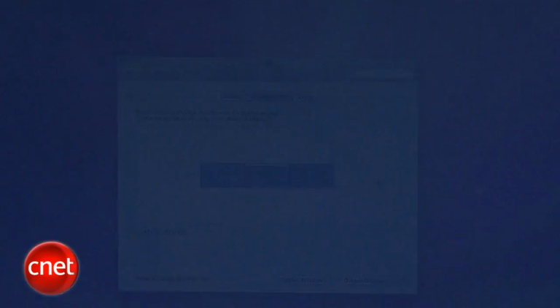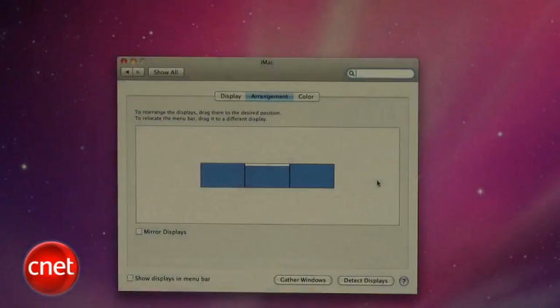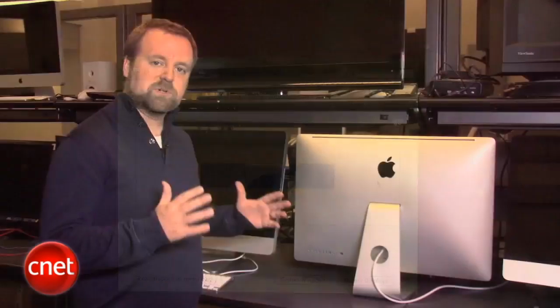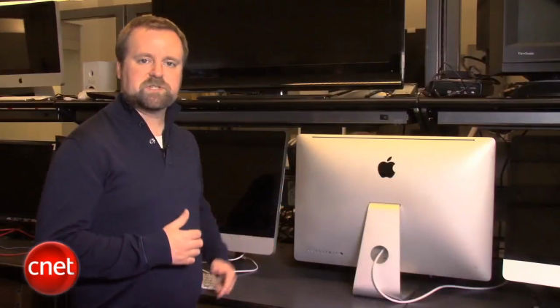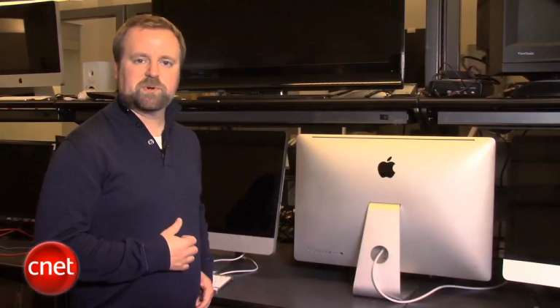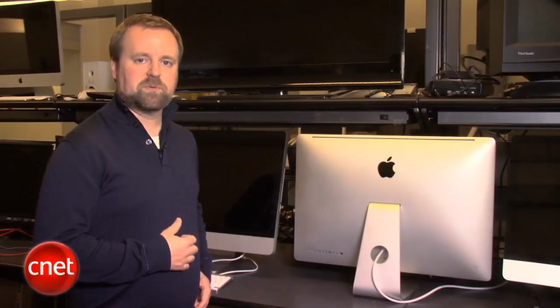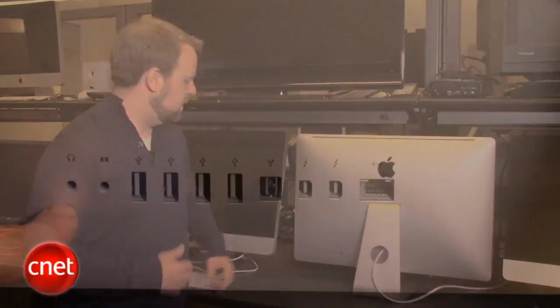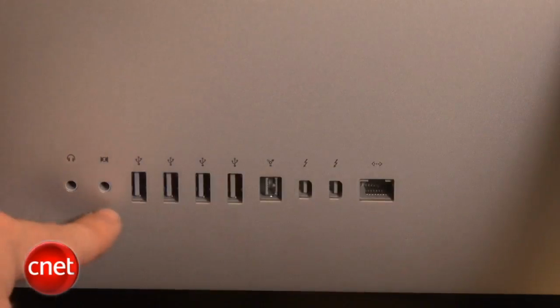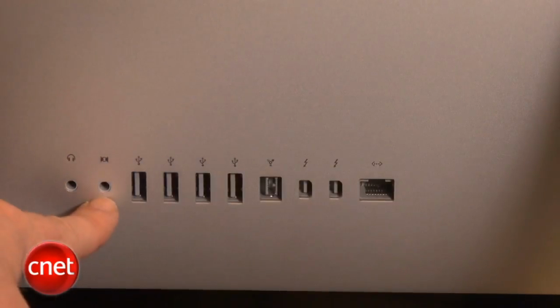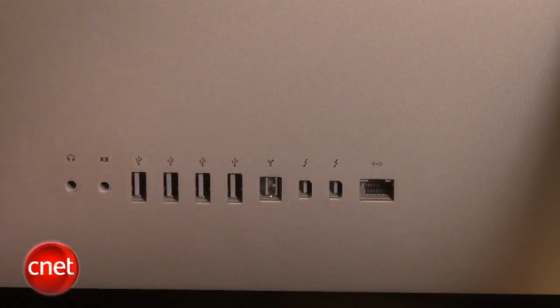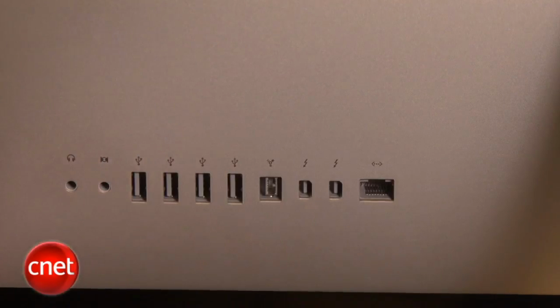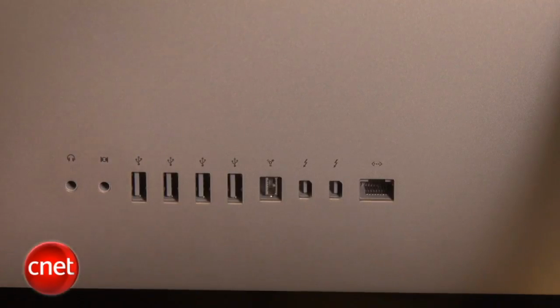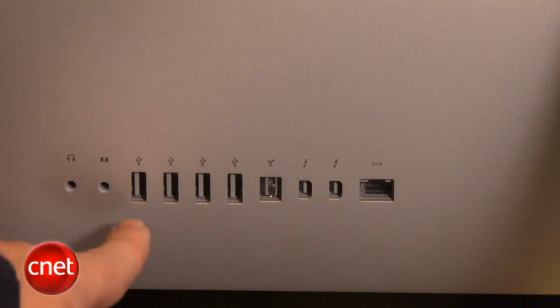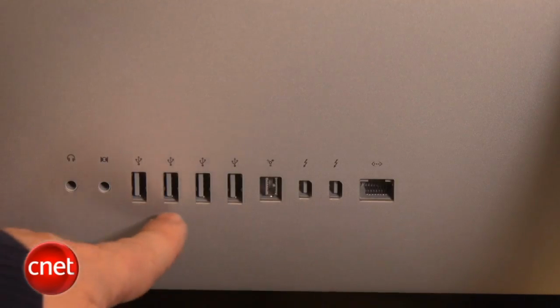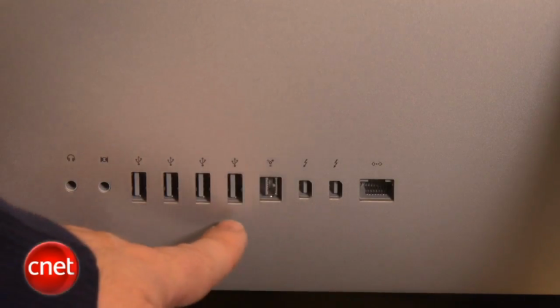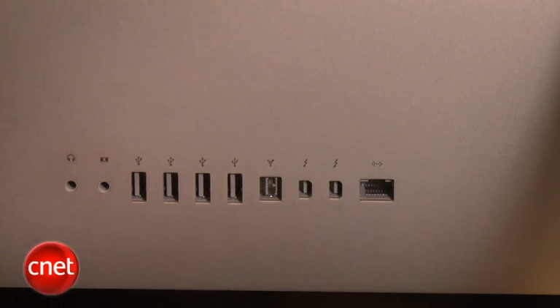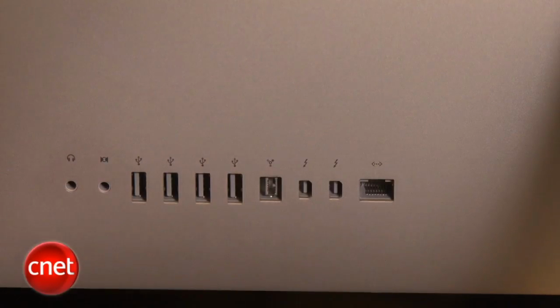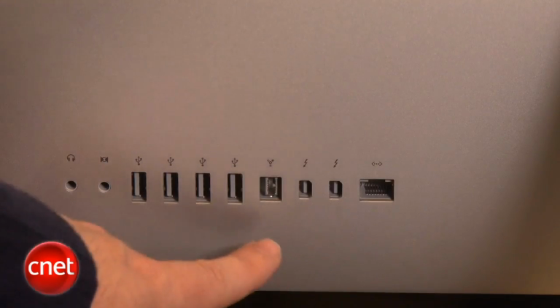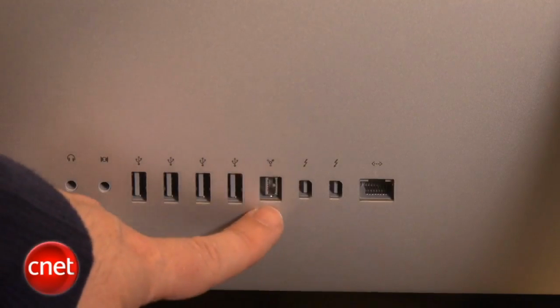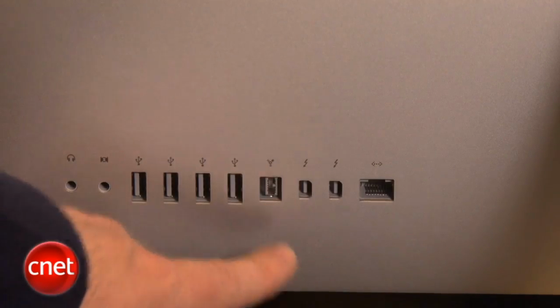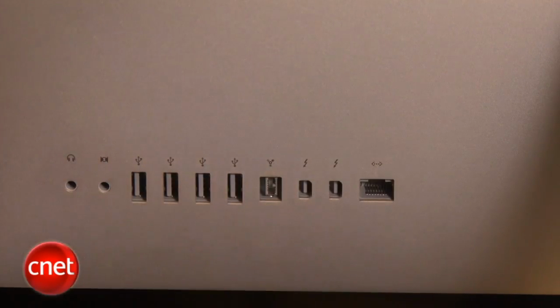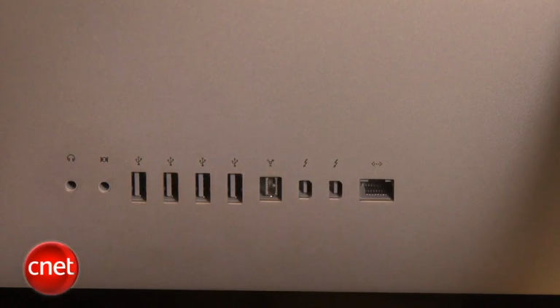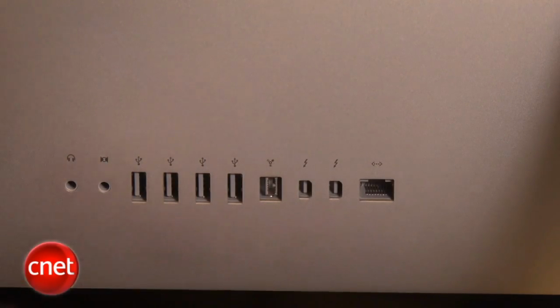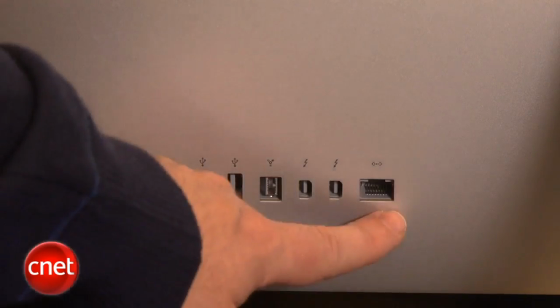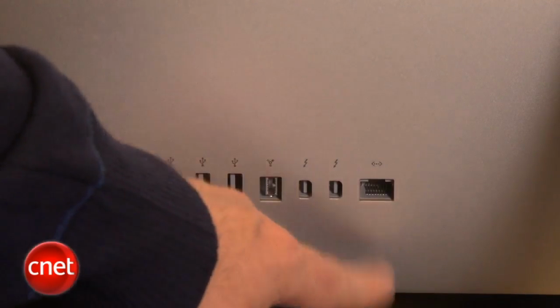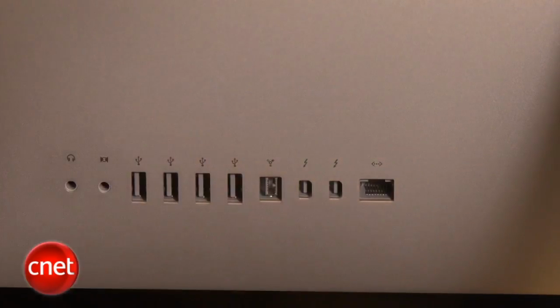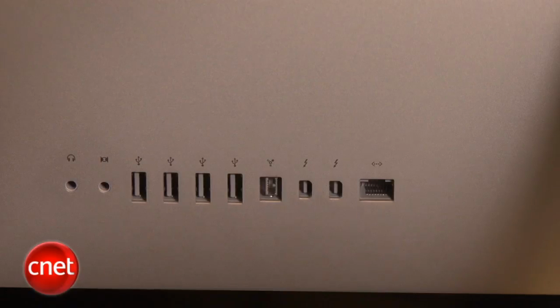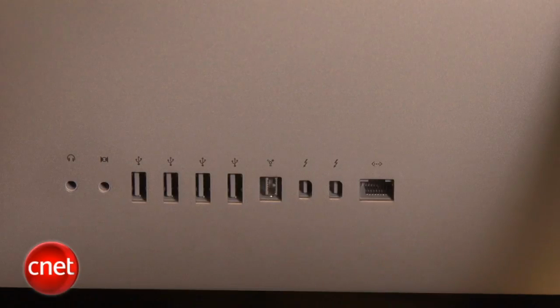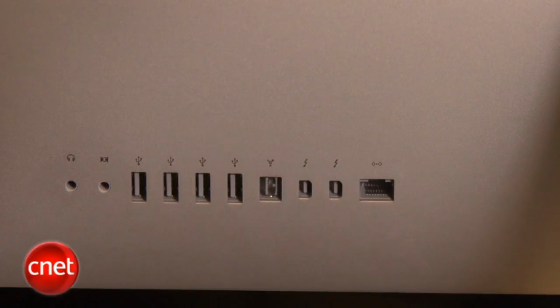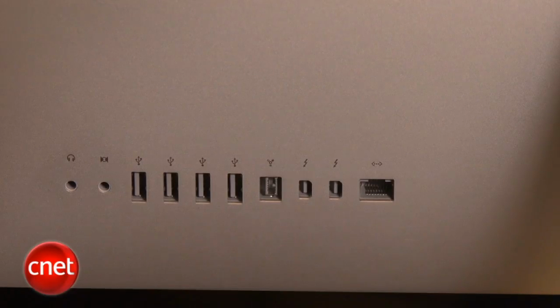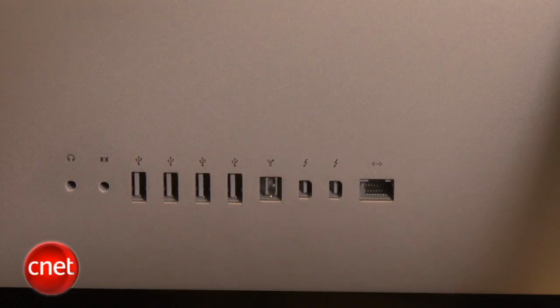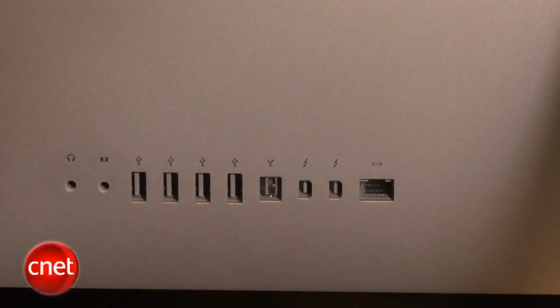For the rest of the ports in the system, it's pretty straightforward. You get a couple of audio ports, four USB 2.0 jacks, FireWire 800, as well as Ethernet. Of course, the system also comes with Wi-Fi and Bluetooth support built-in.